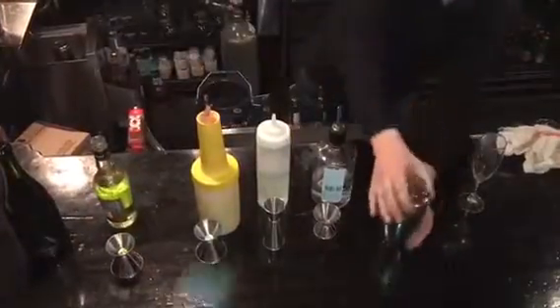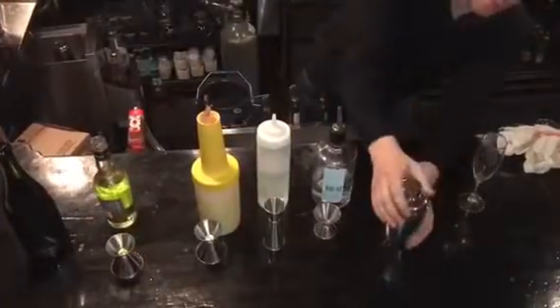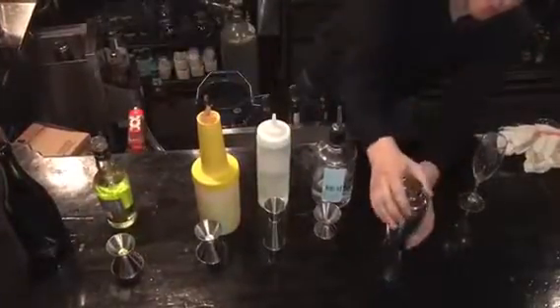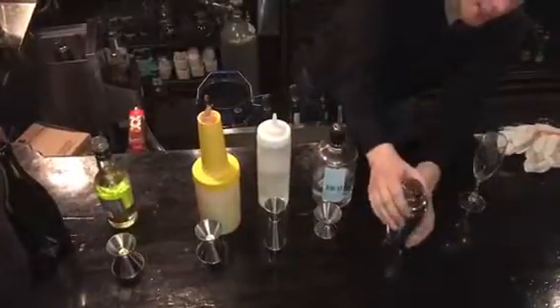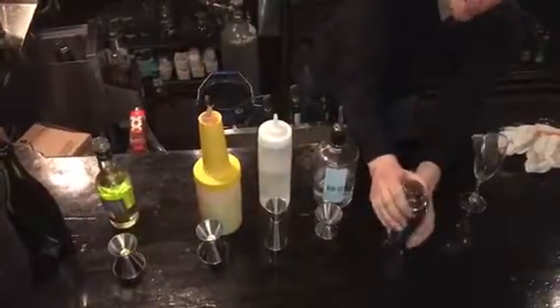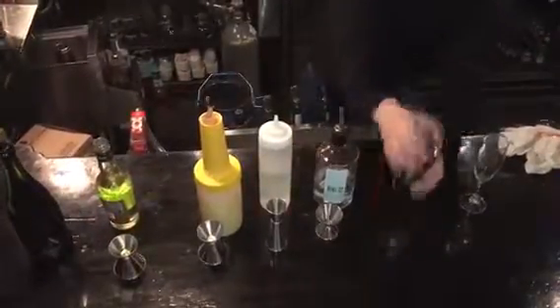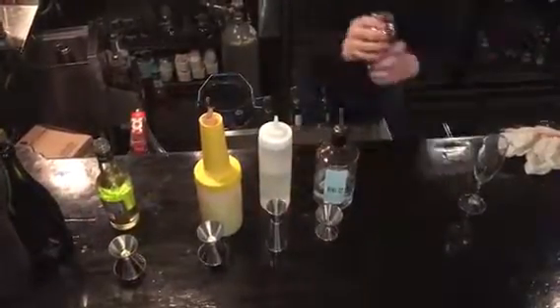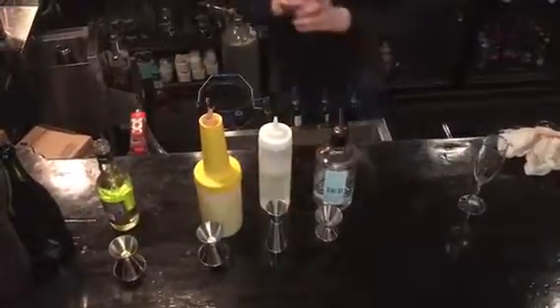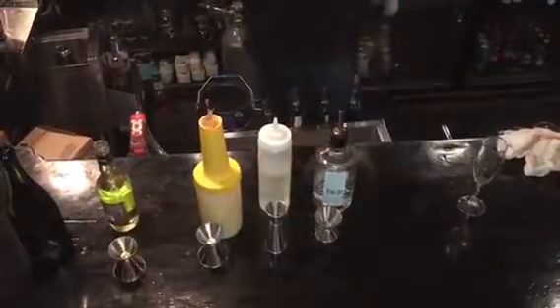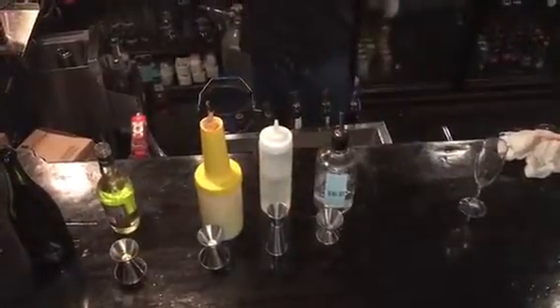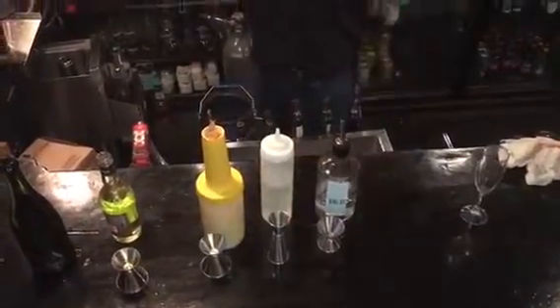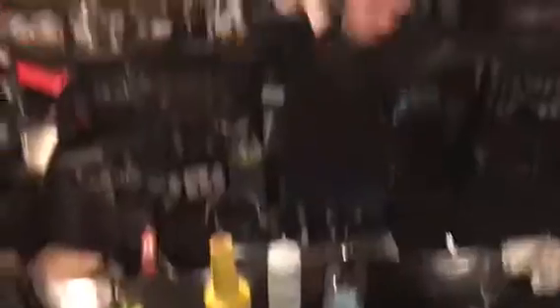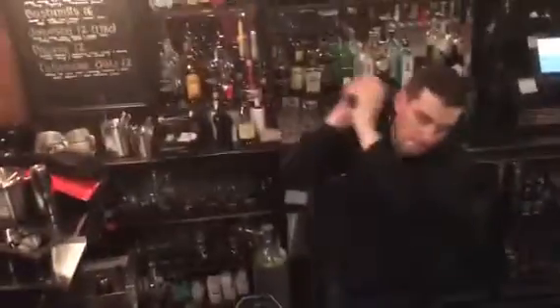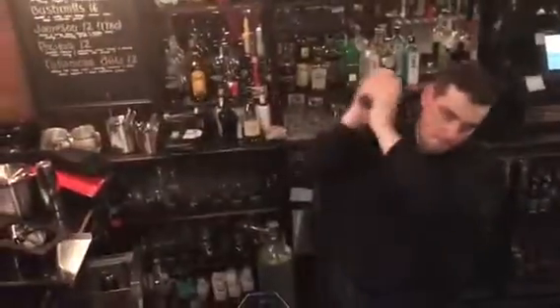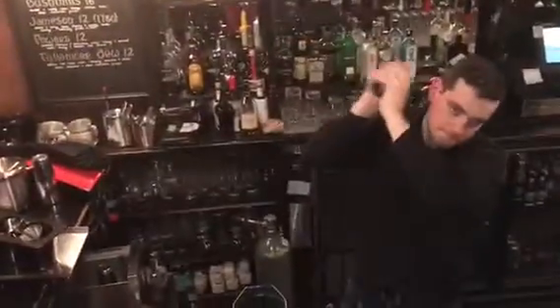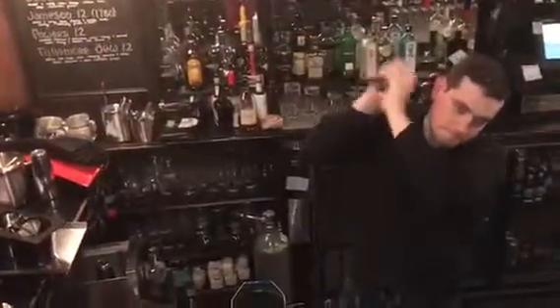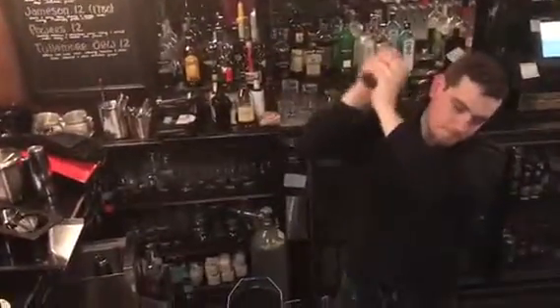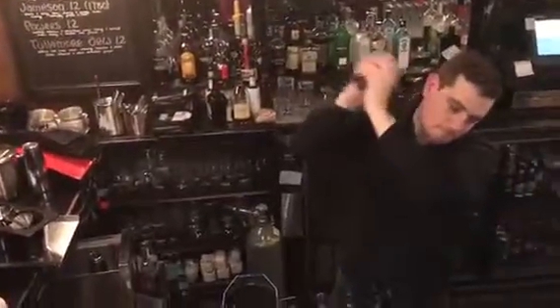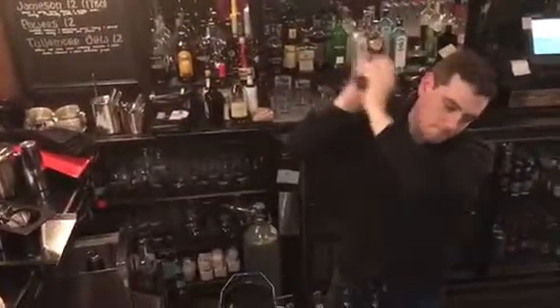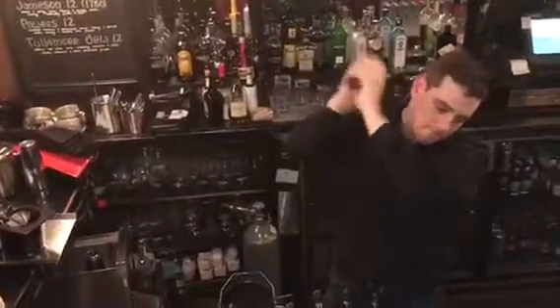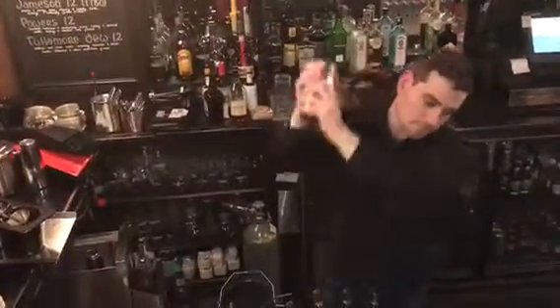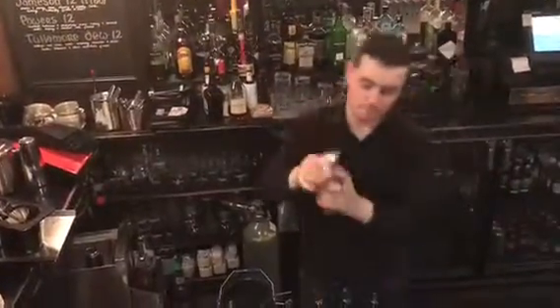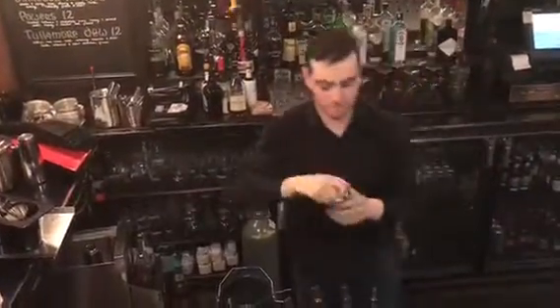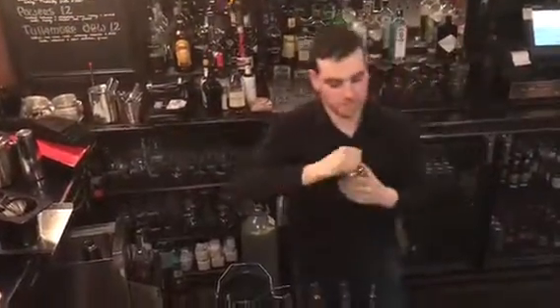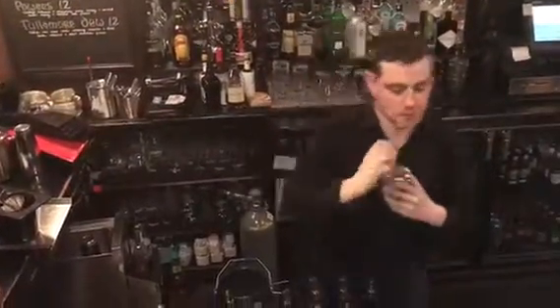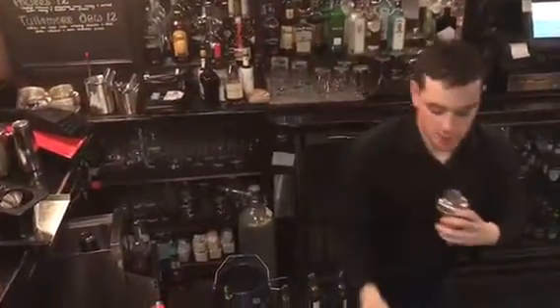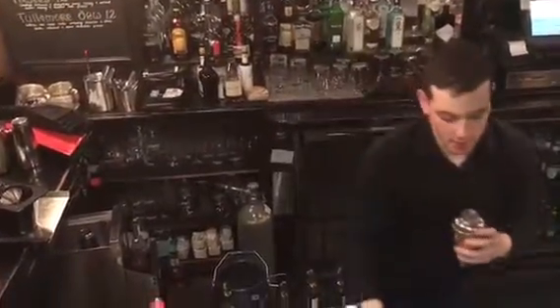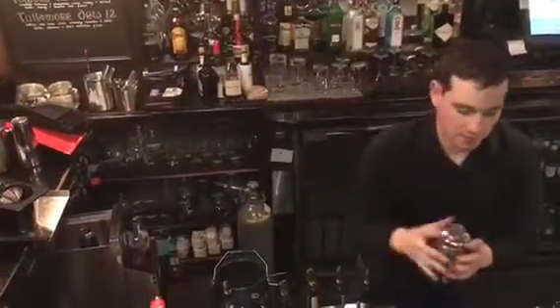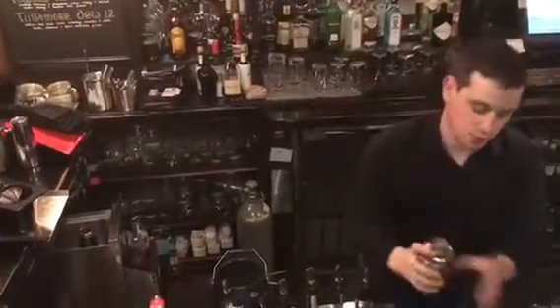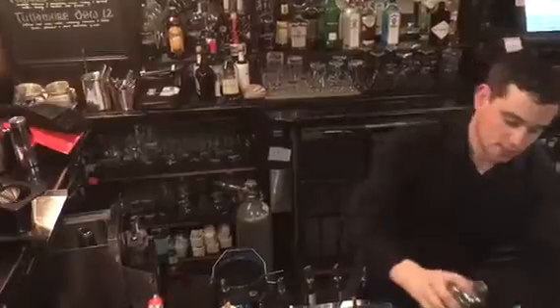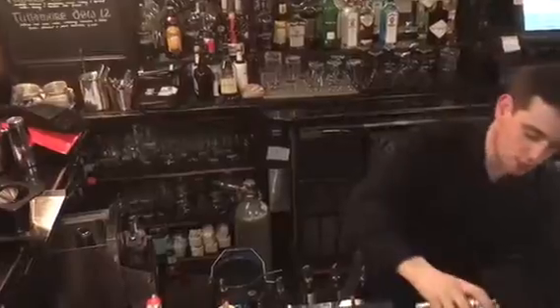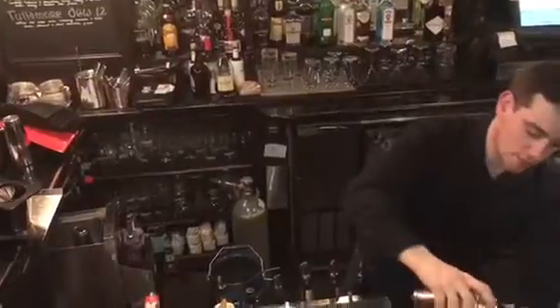So we're just going to gently shake it, just to chill it. And then strain into a champagne glass.